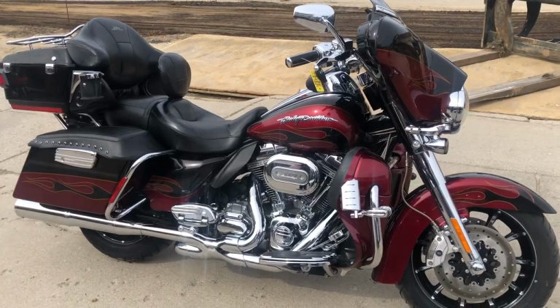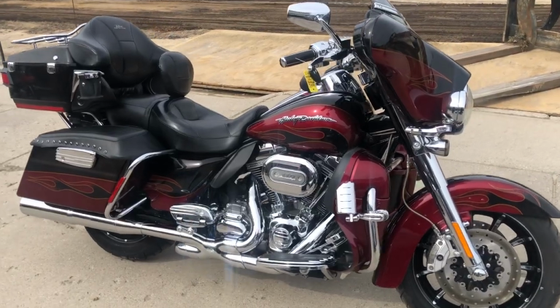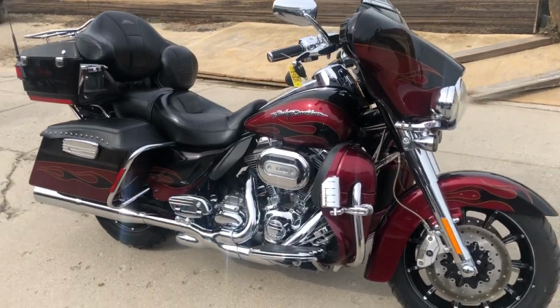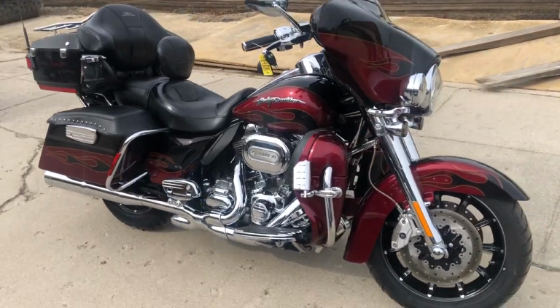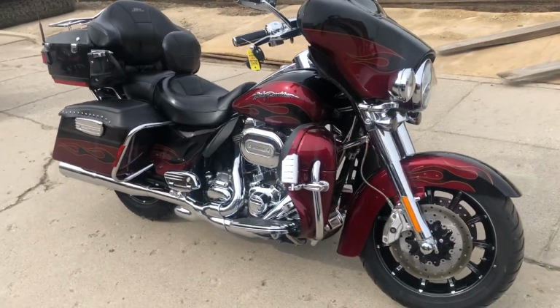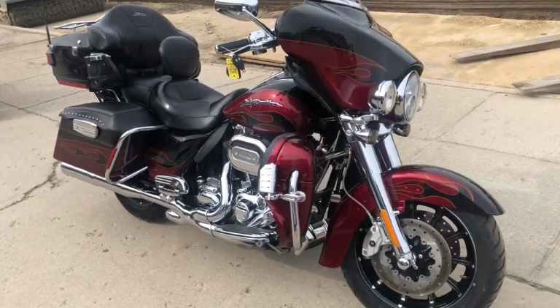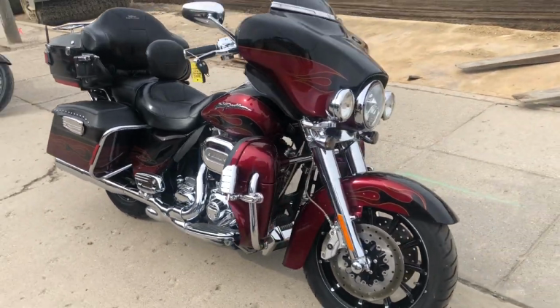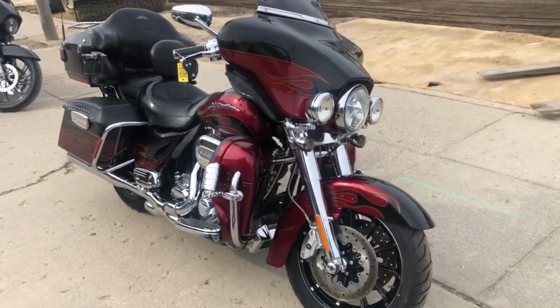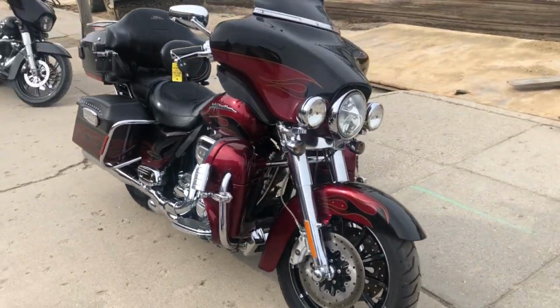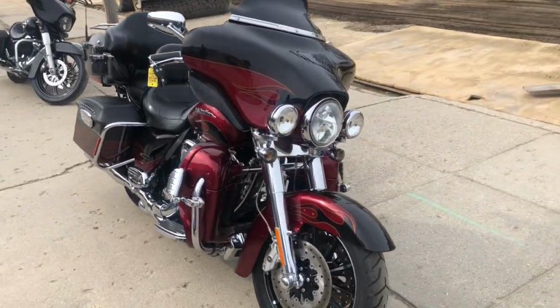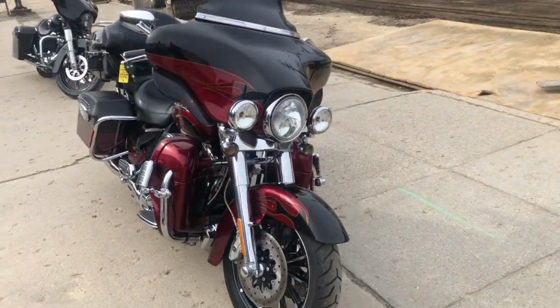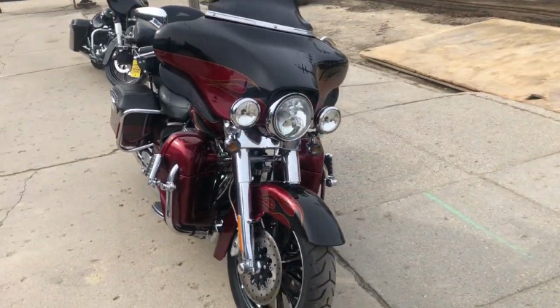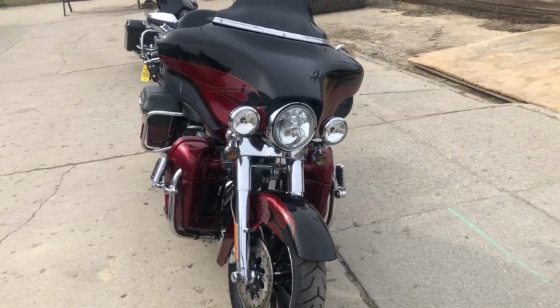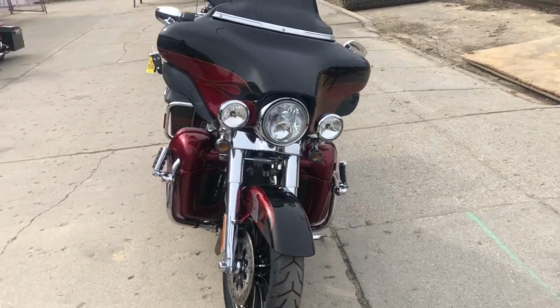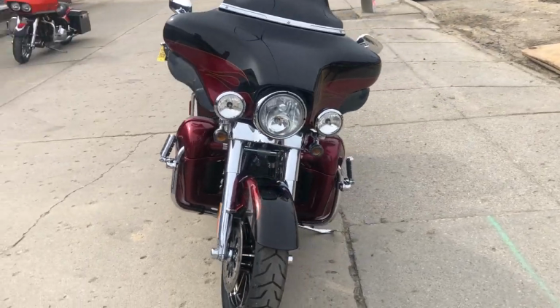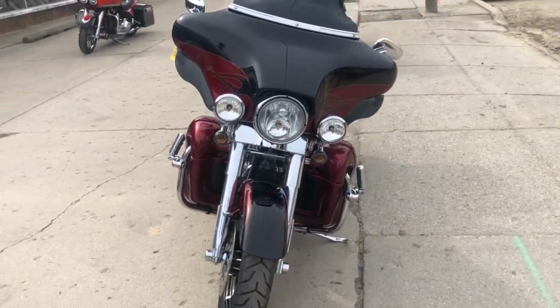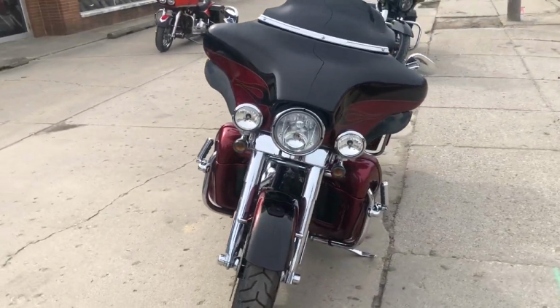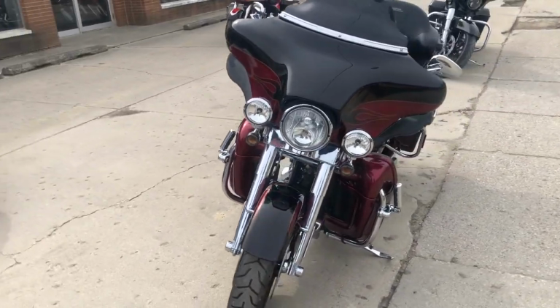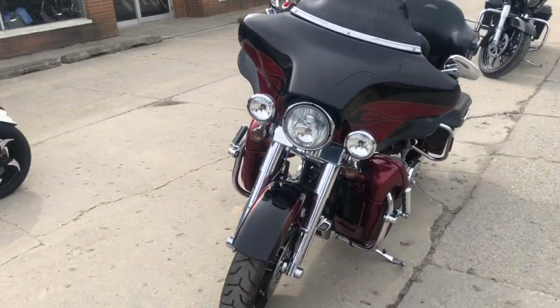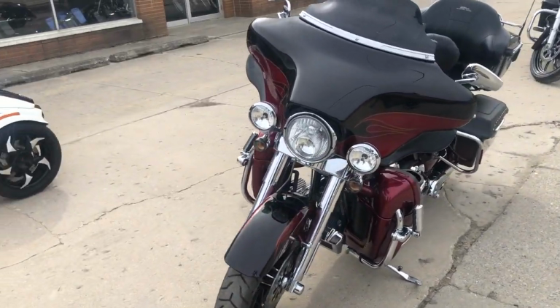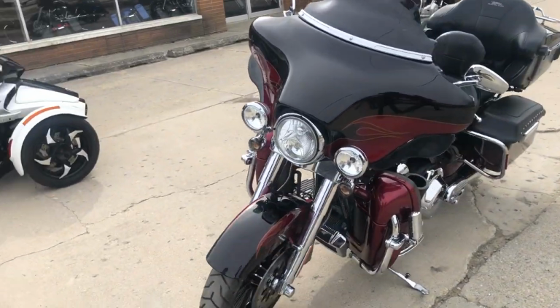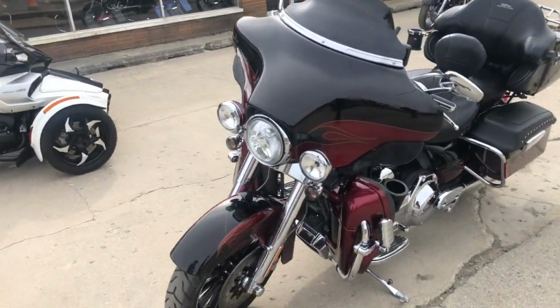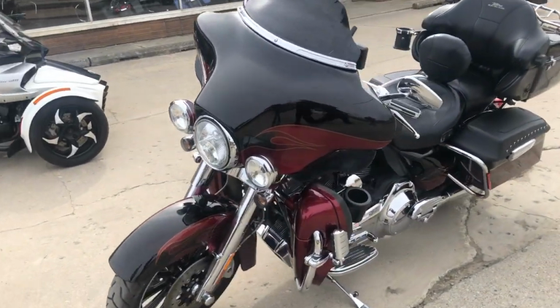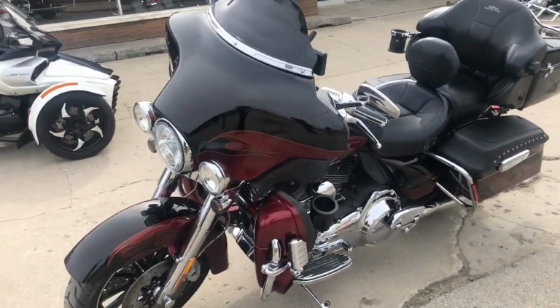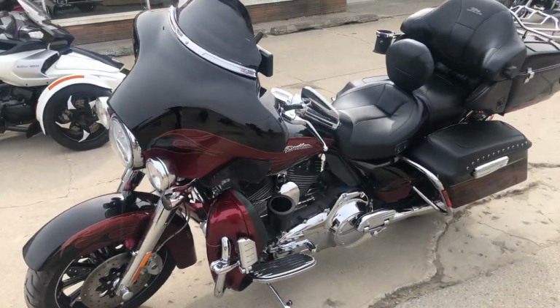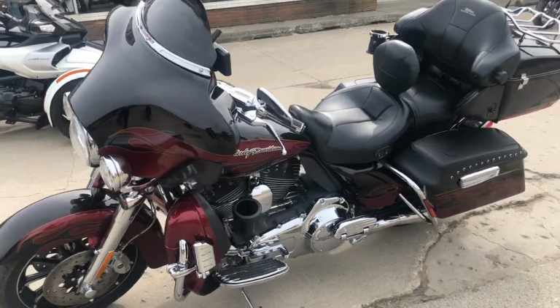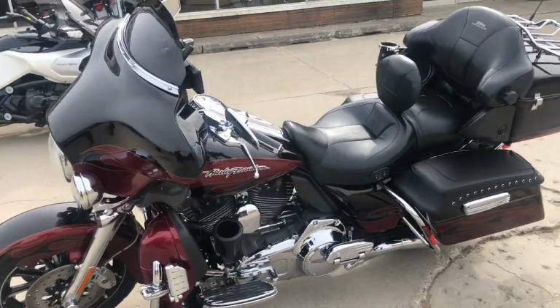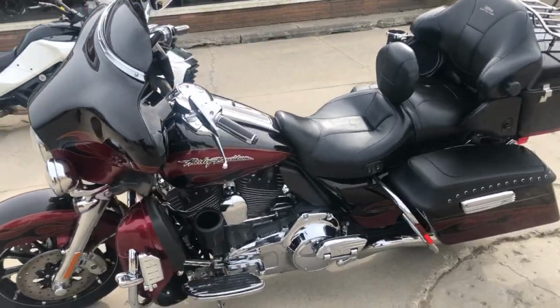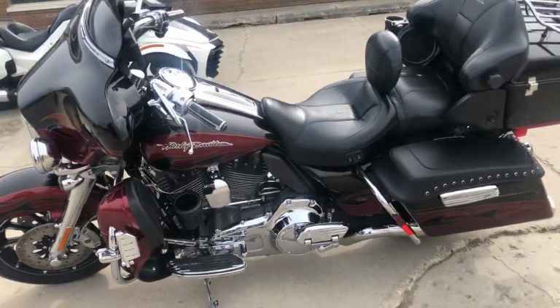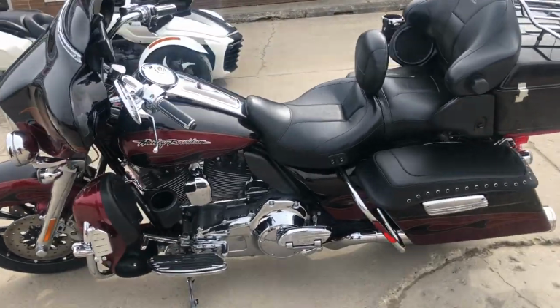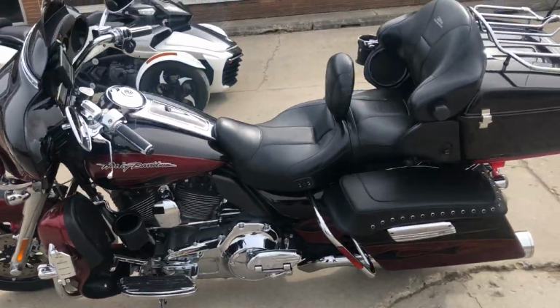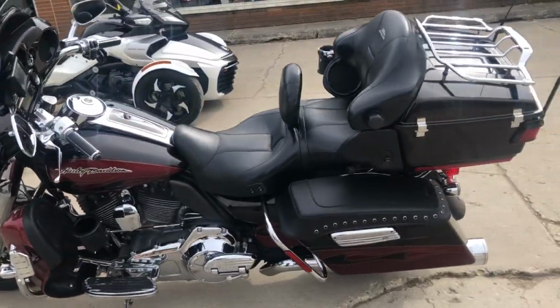Hey guys, ApprovalPowerSports.com here doing some videos on some stuff that just rolled into the showroom. Check this one out — 2011 Screaming Eagle Ultra Classic for sale, only 27,794 miles, super clean Screaming Eagle.